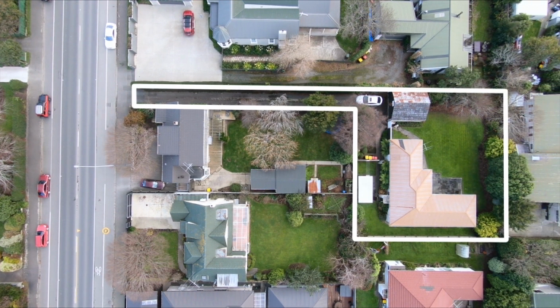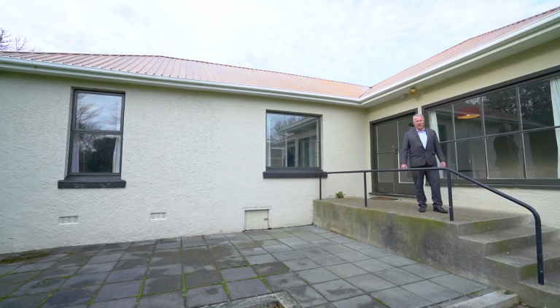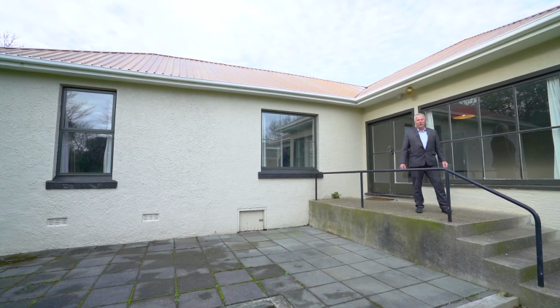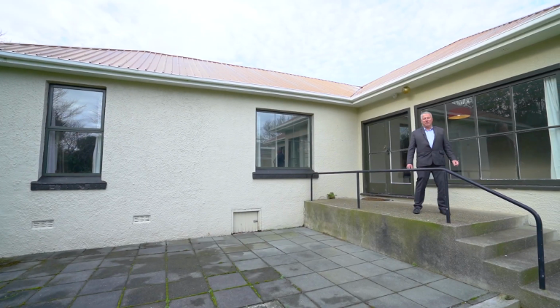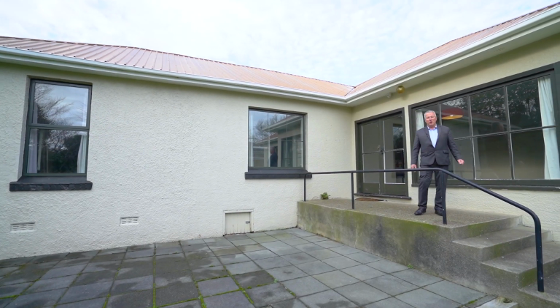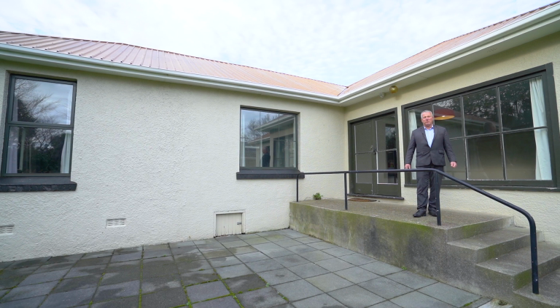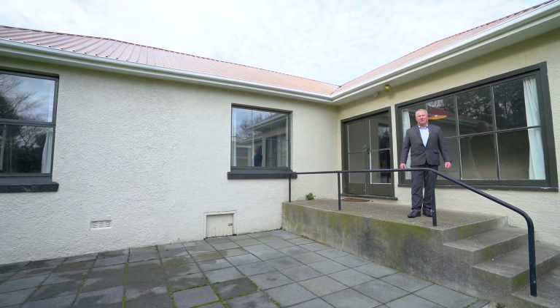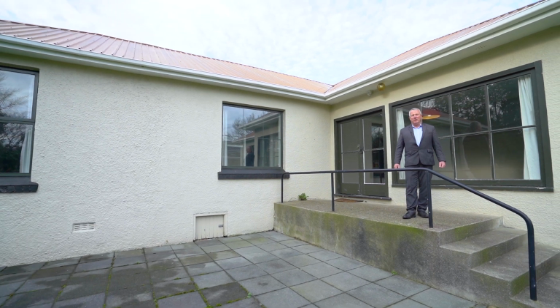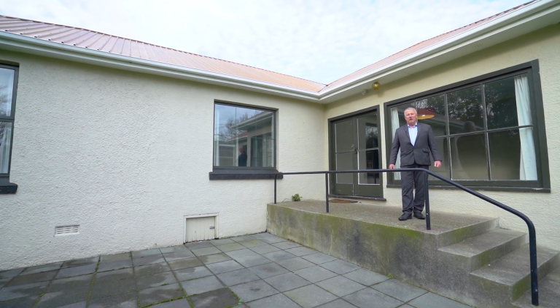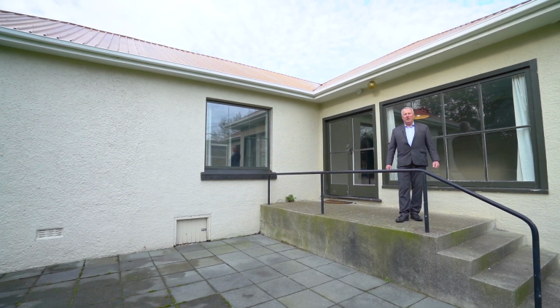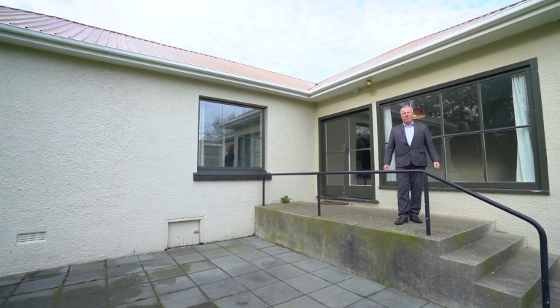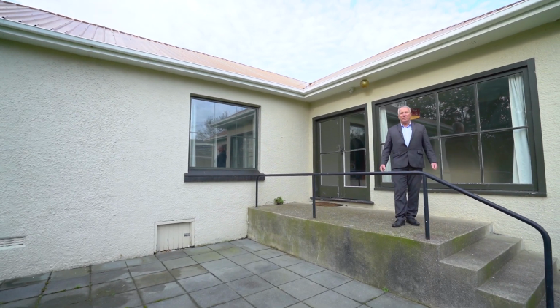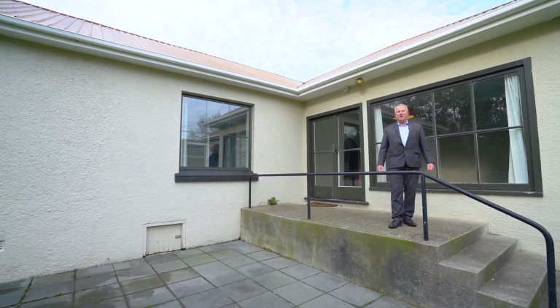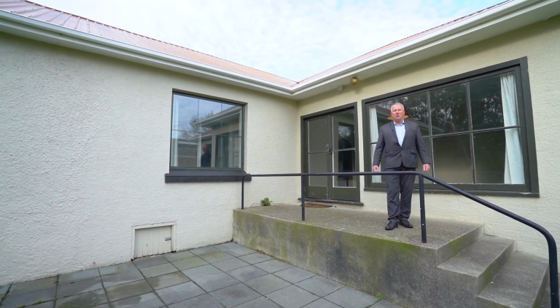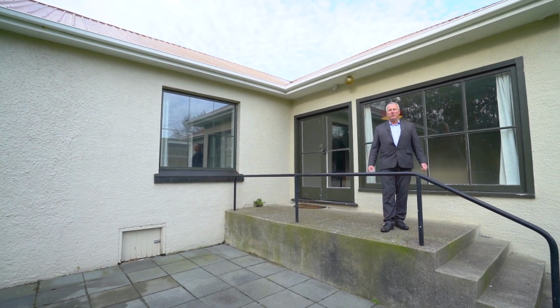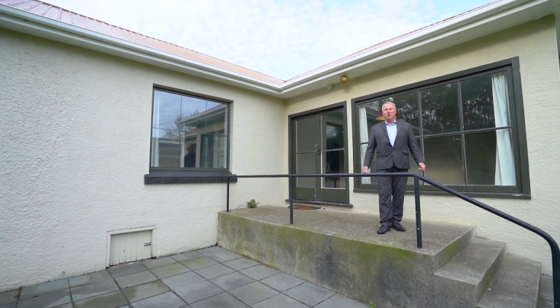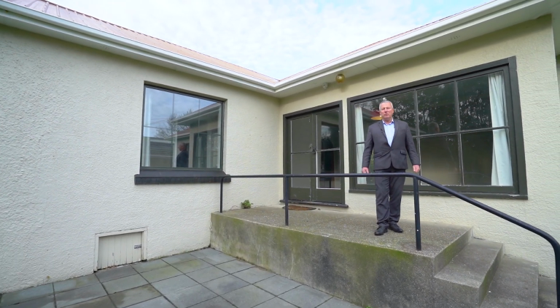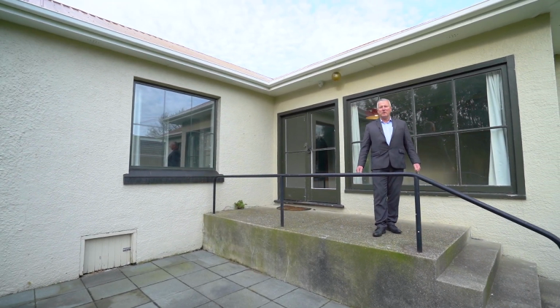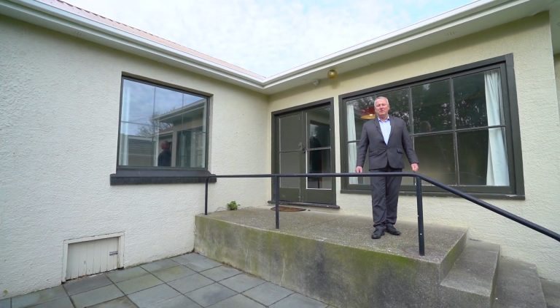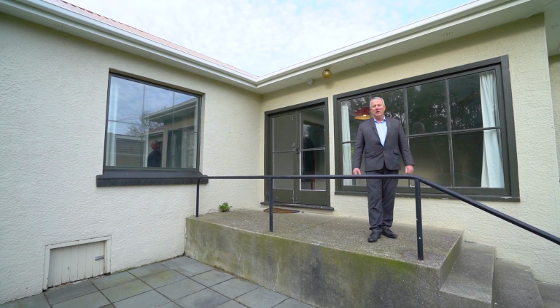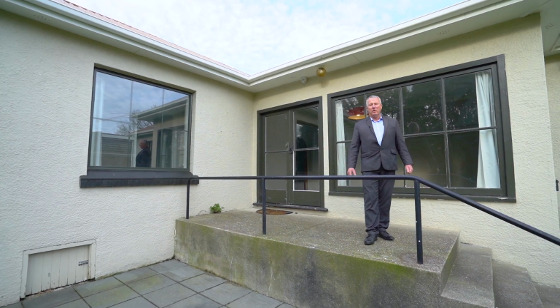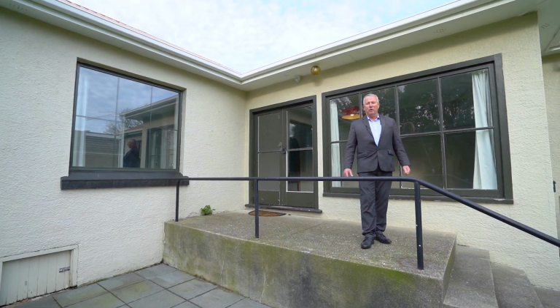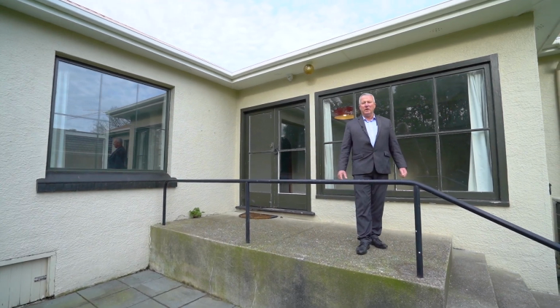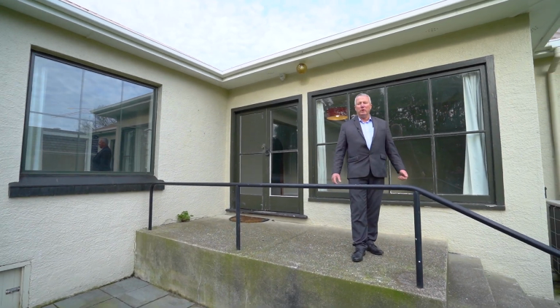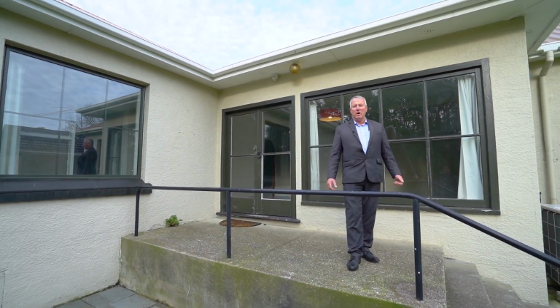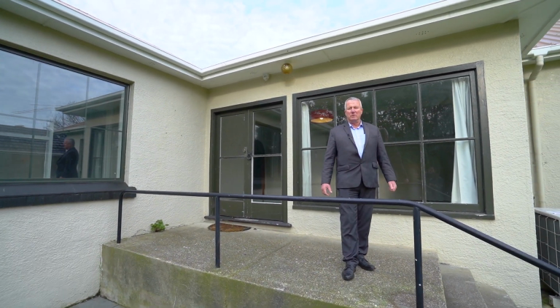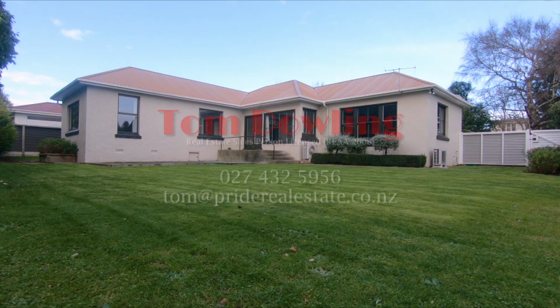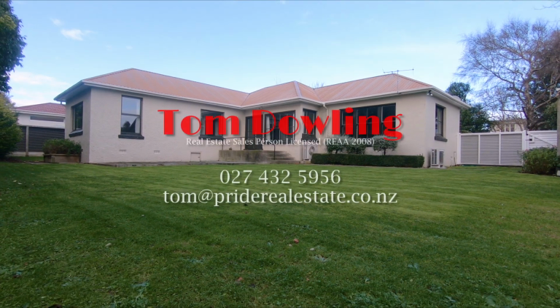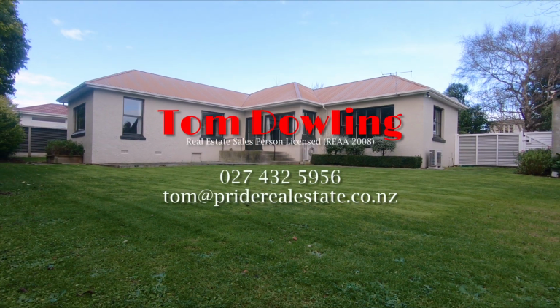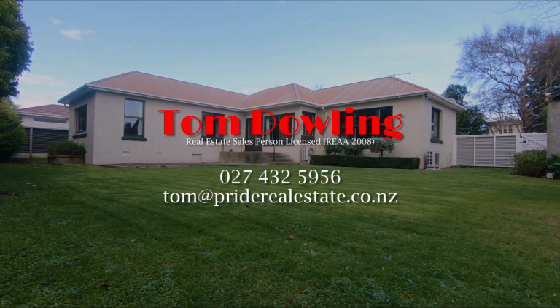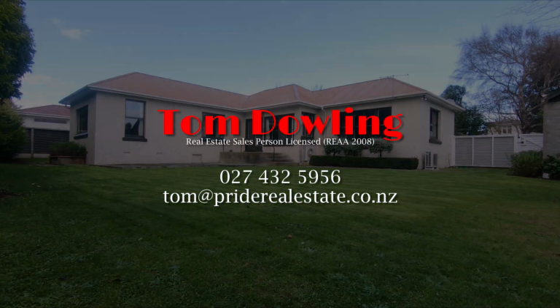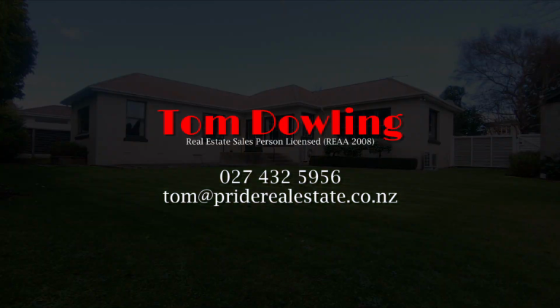Thank you for viewing 16 Herbert Street Gladstone. The property is a deadline sale, 21 June 2019. We look forward to seeing you at the open homes. Thank you.